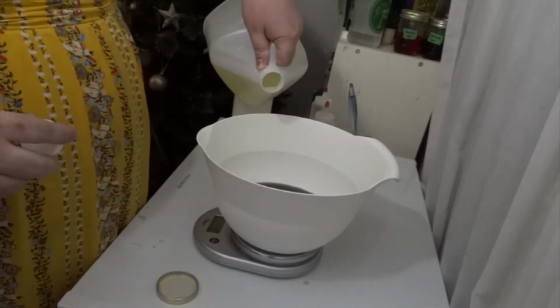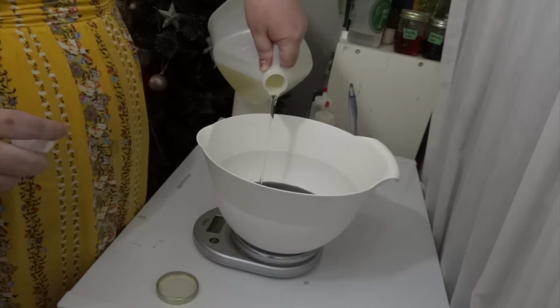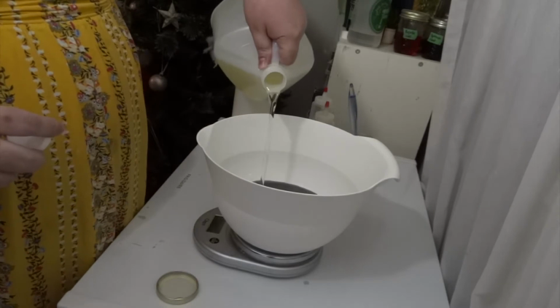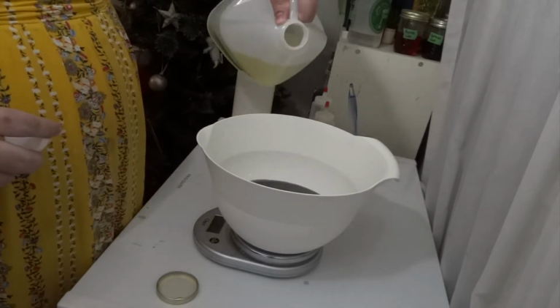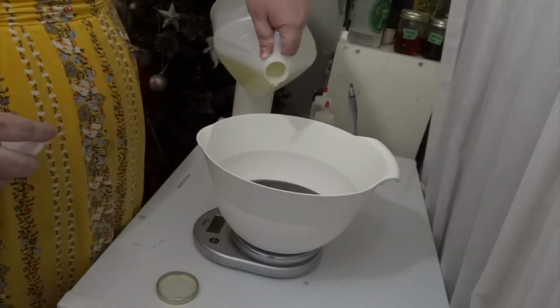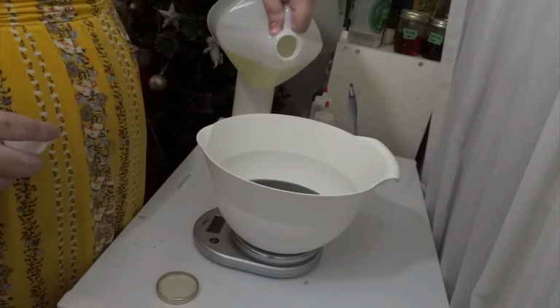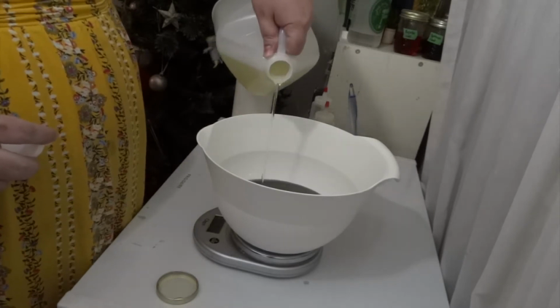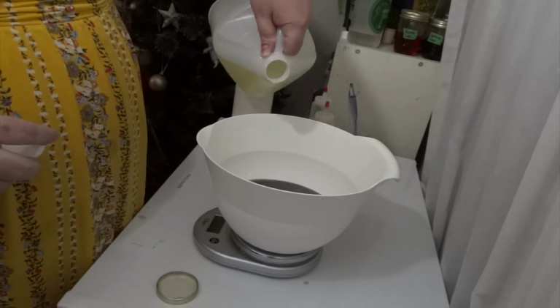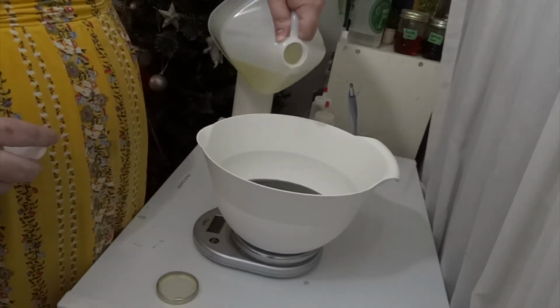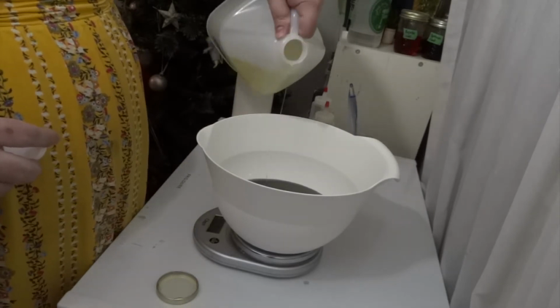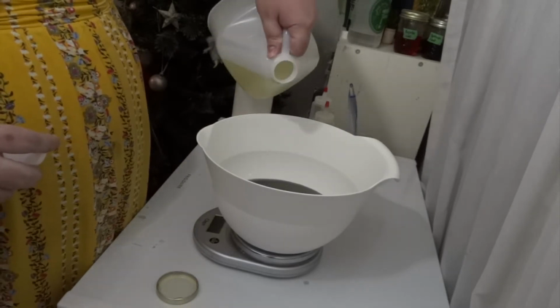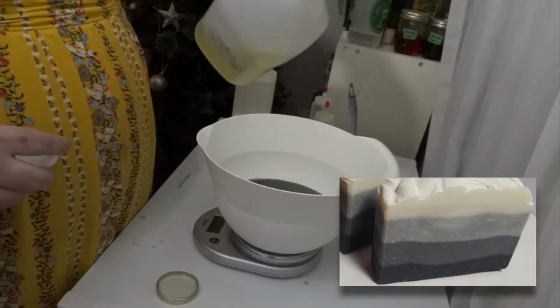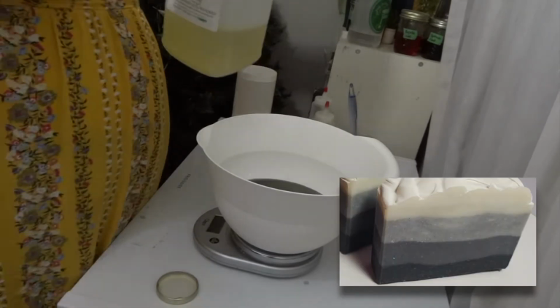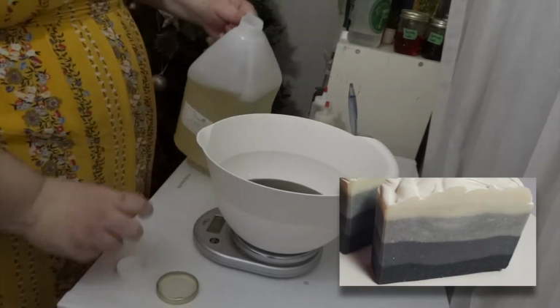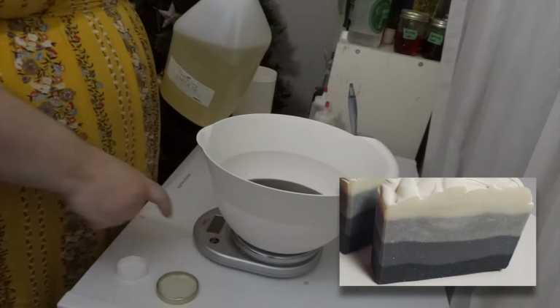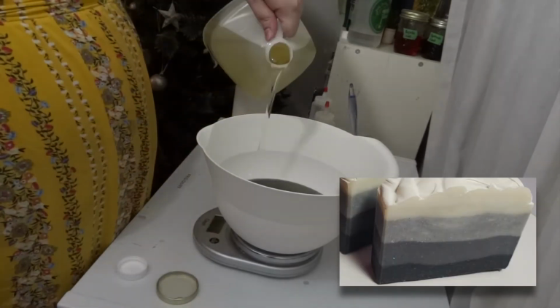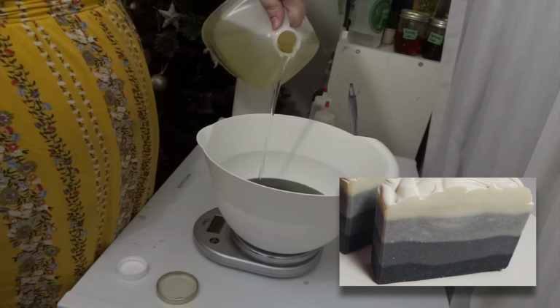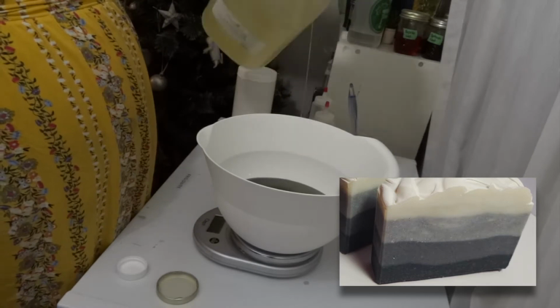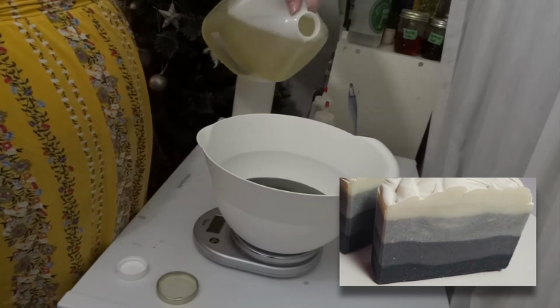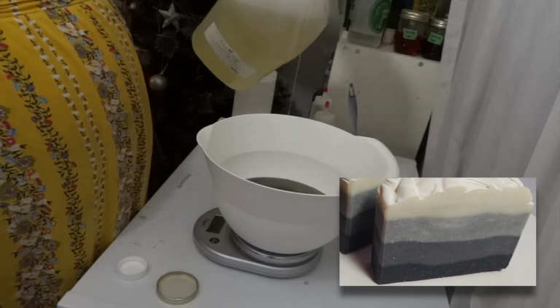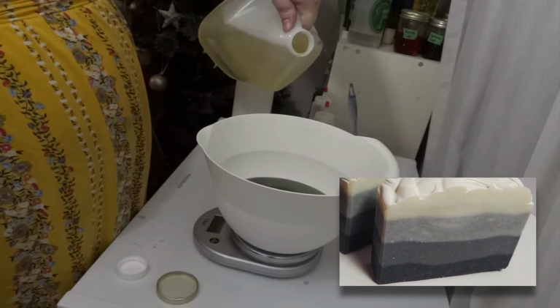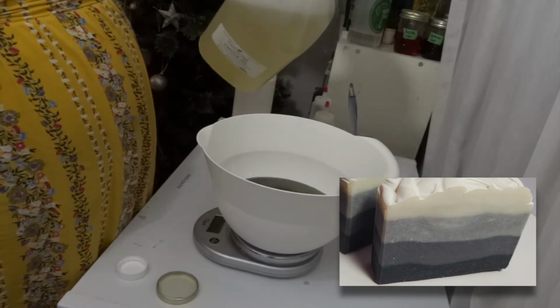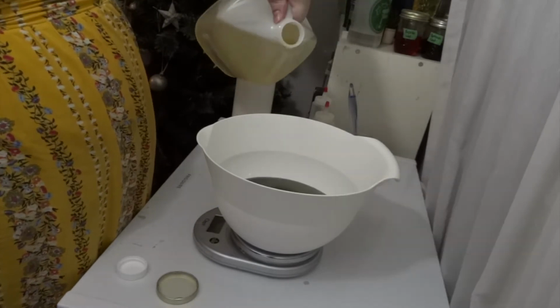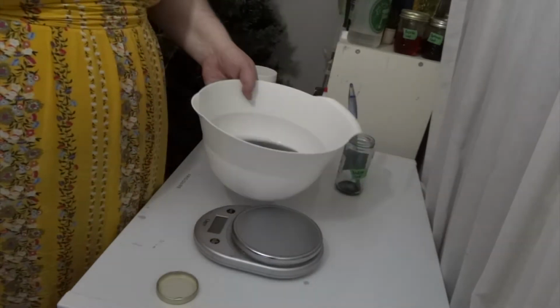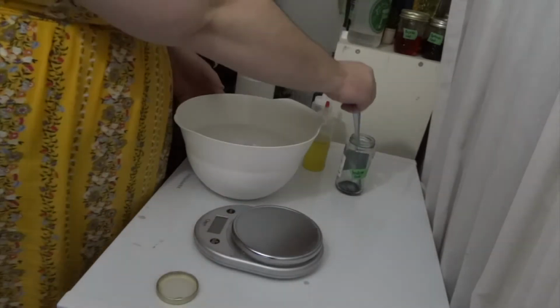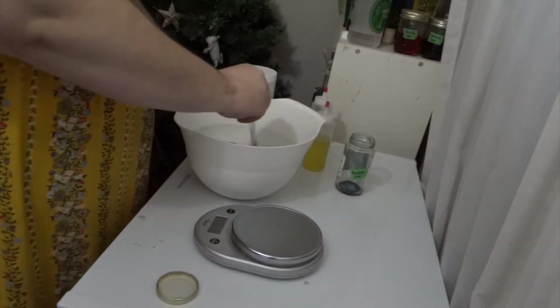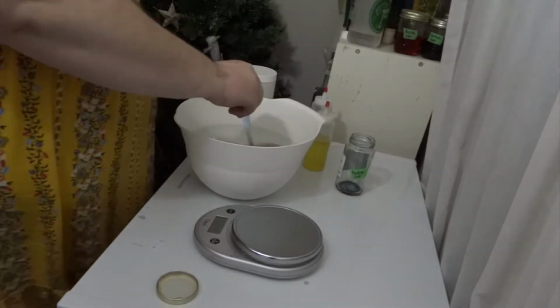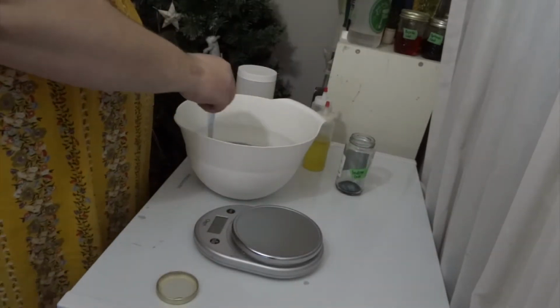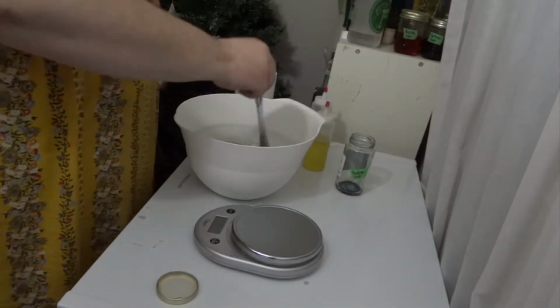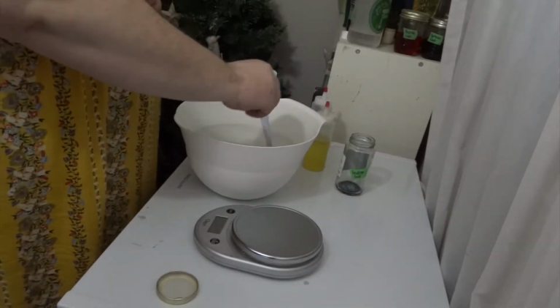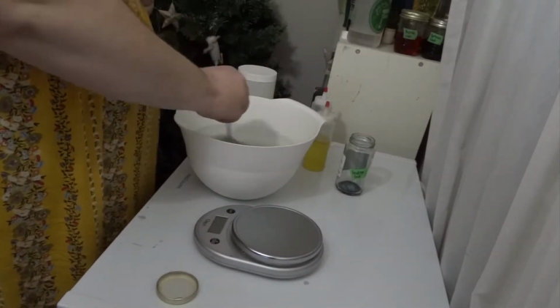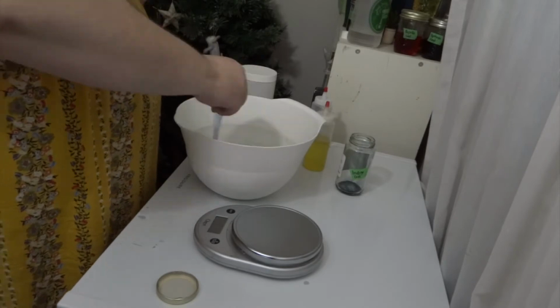This is a reboot of Haven't the Foggiest. We used to make it in straight layers, and then I thought about it and said to myself, fog is not in straight layers, so we're gonna make it a little foggier looking.